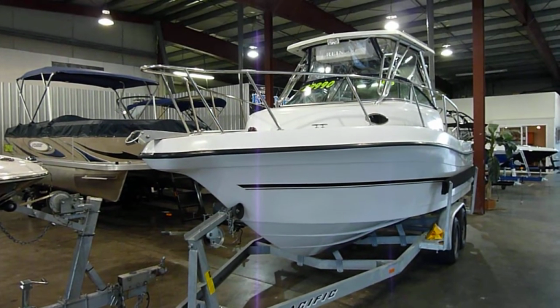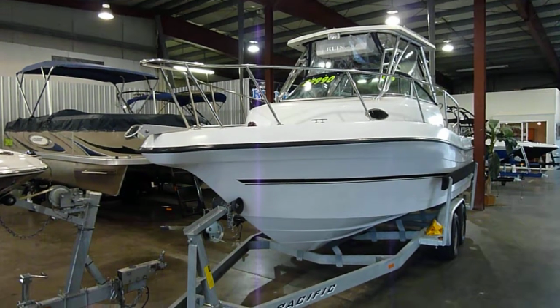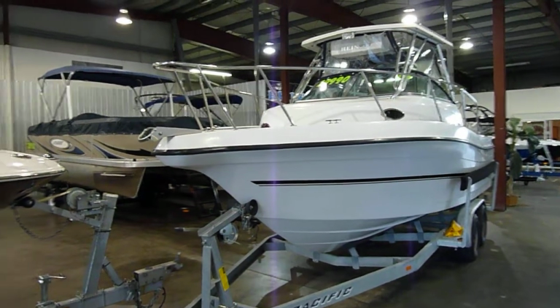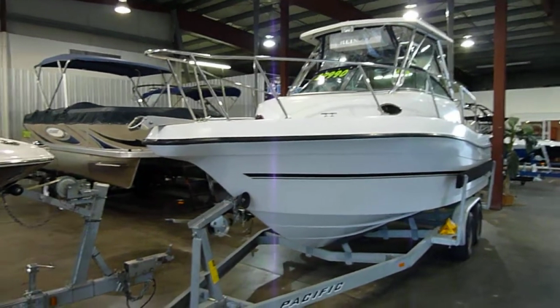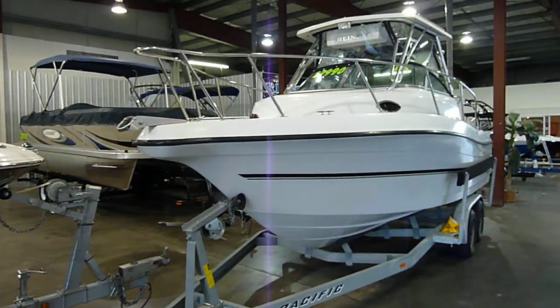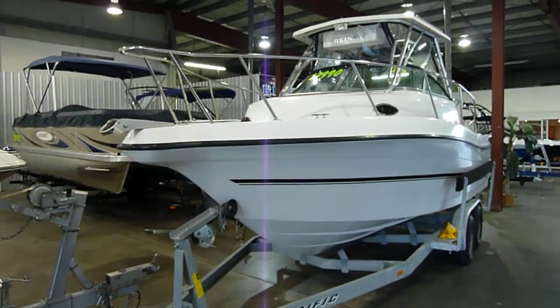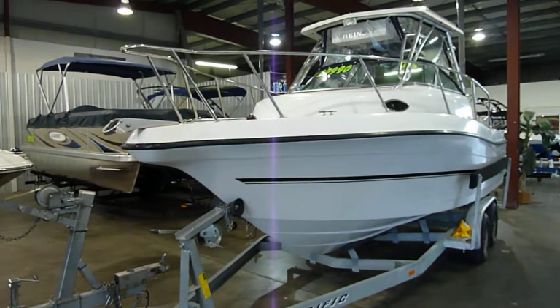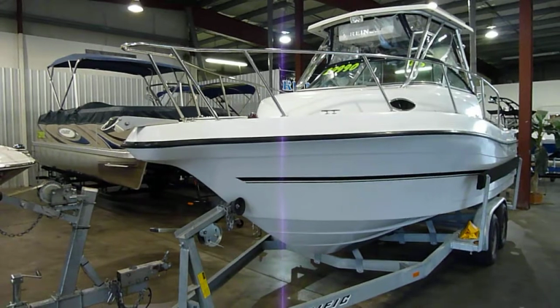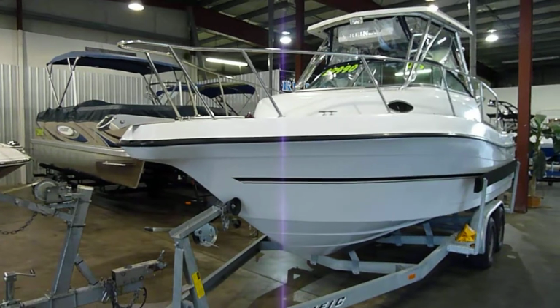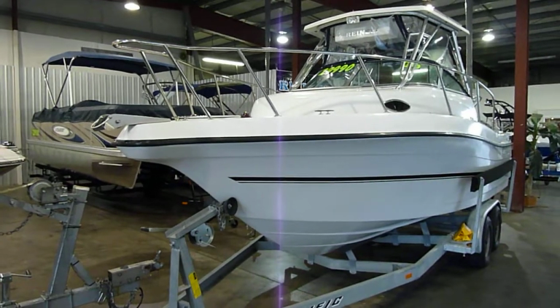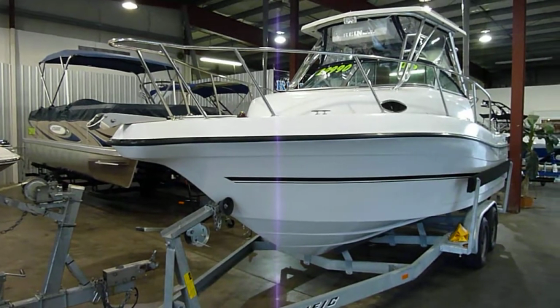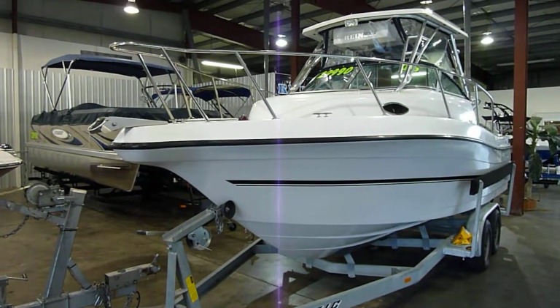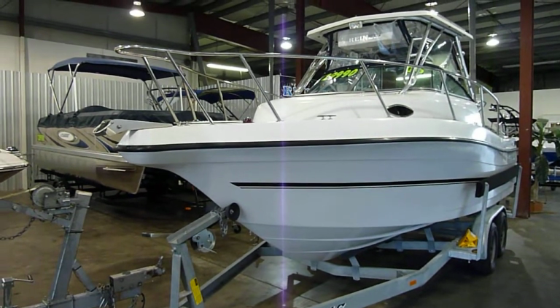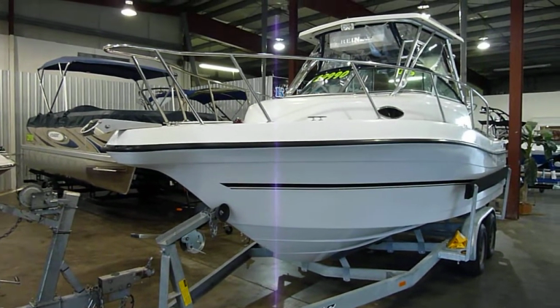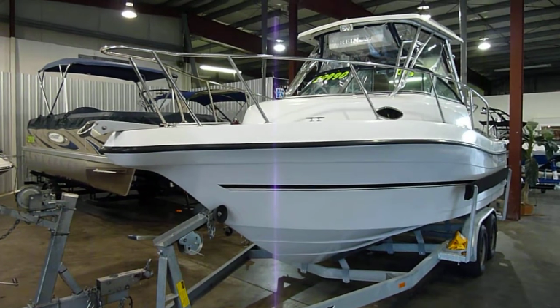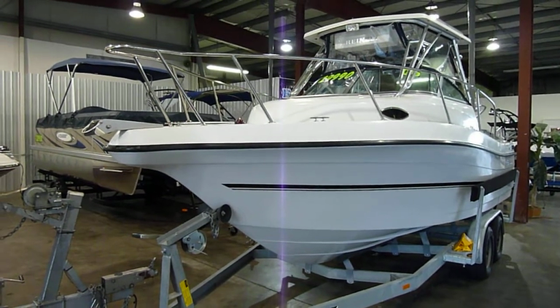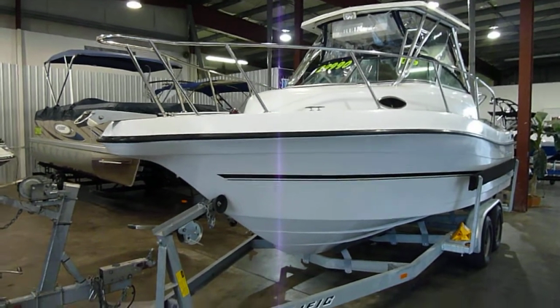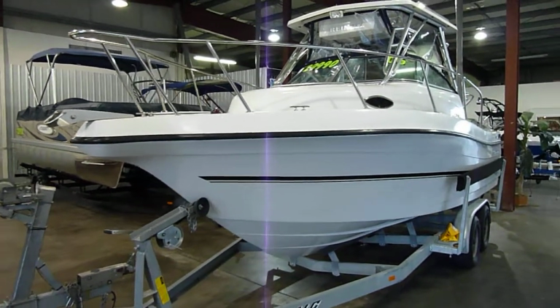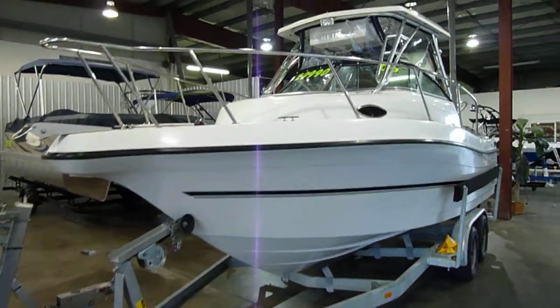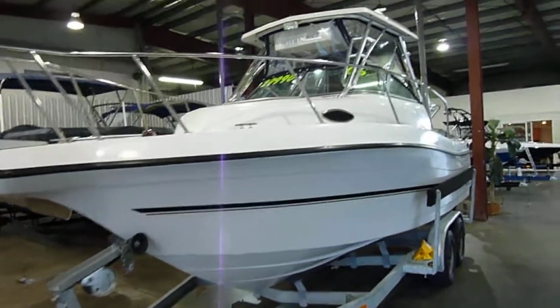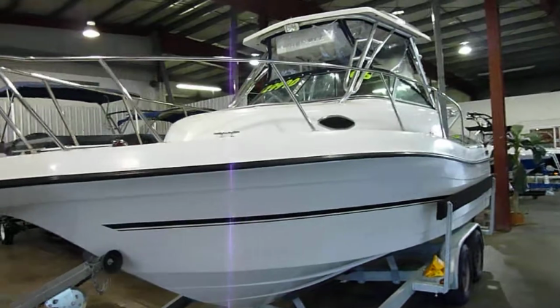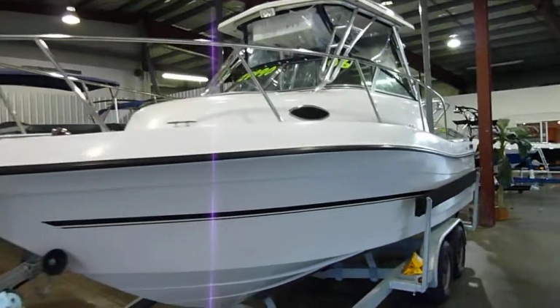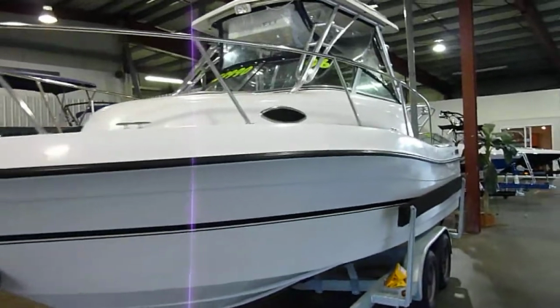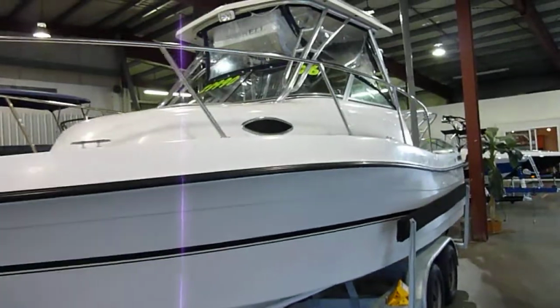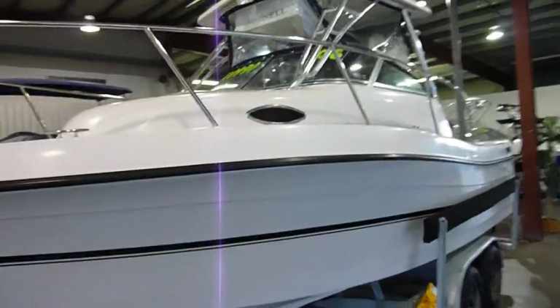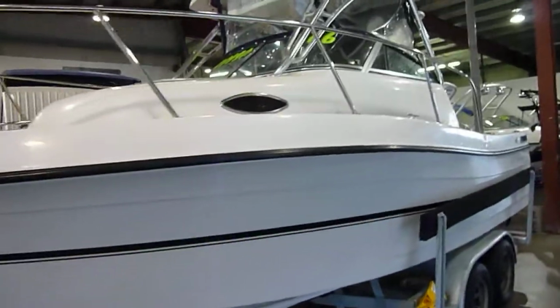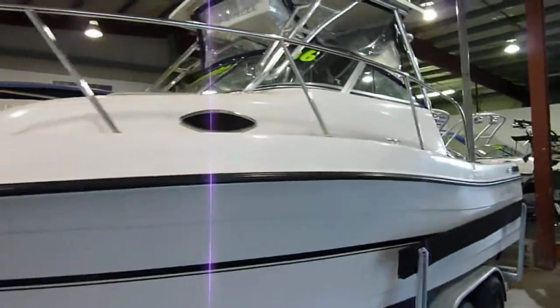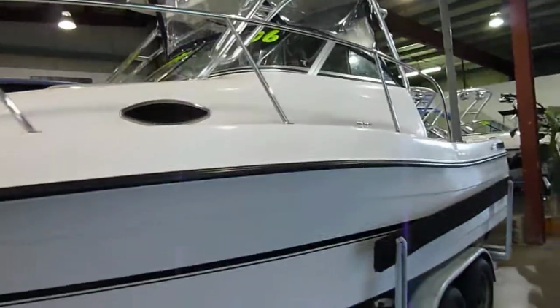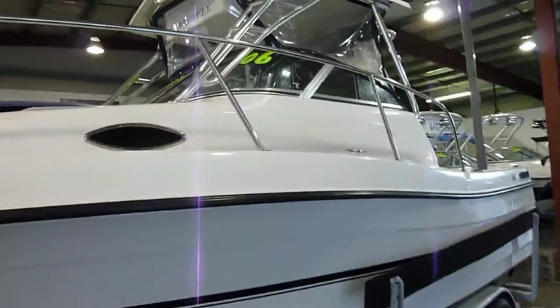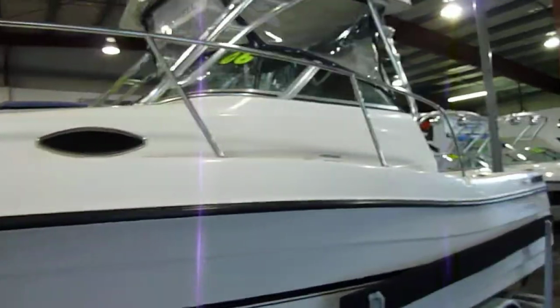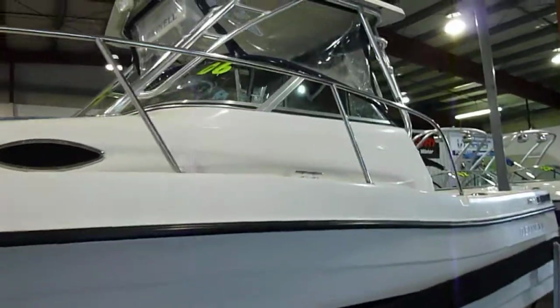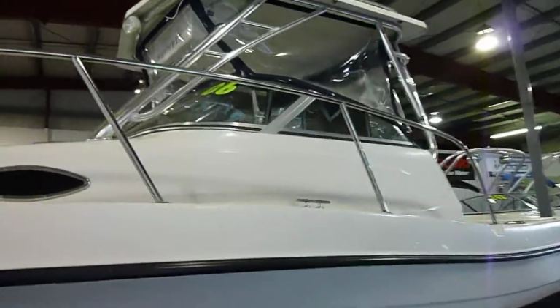All right, this just in at olingermarine.com. We have a 2006 Rhinel 226 Sportfisher. This boat is in immaculate condition, absolutely mint.